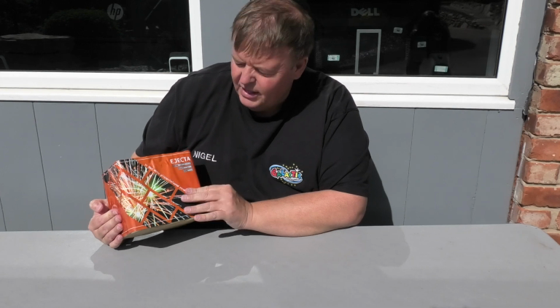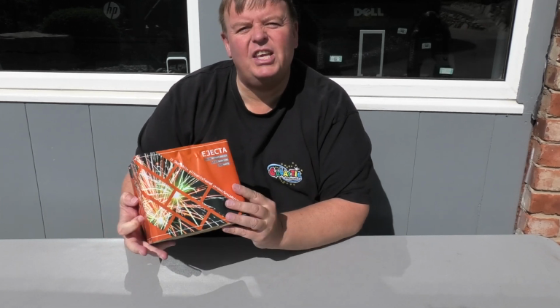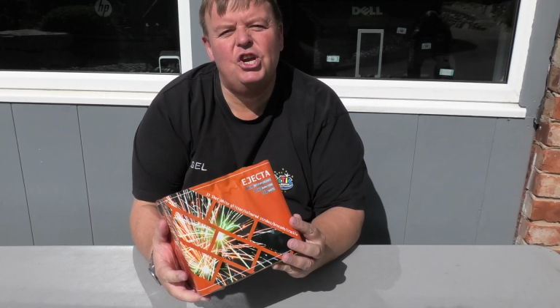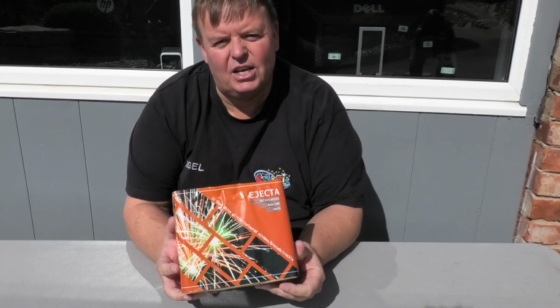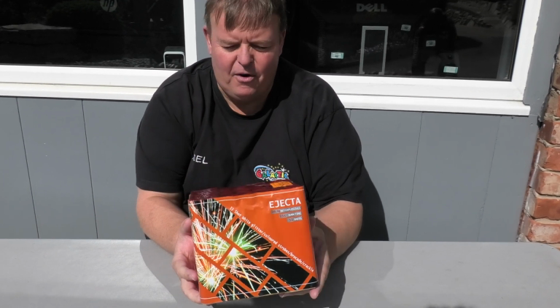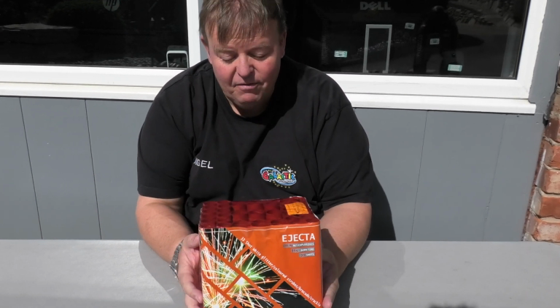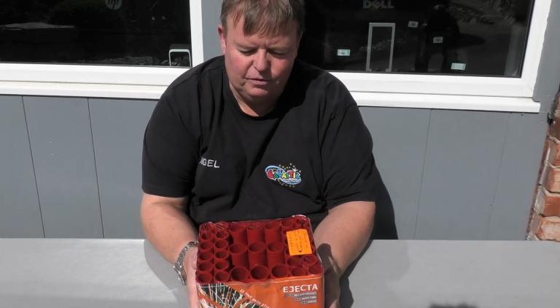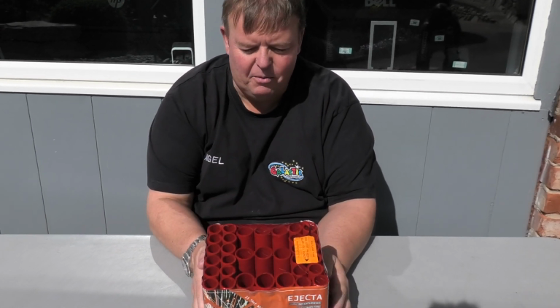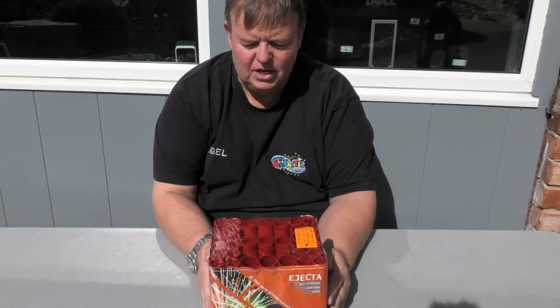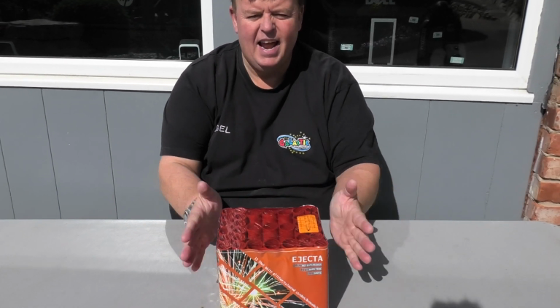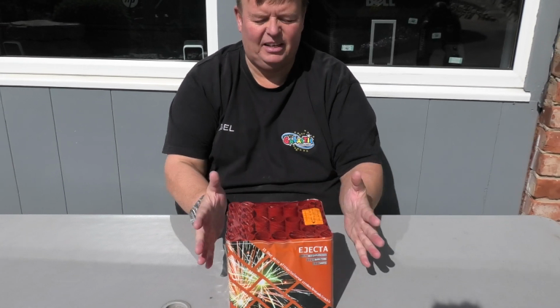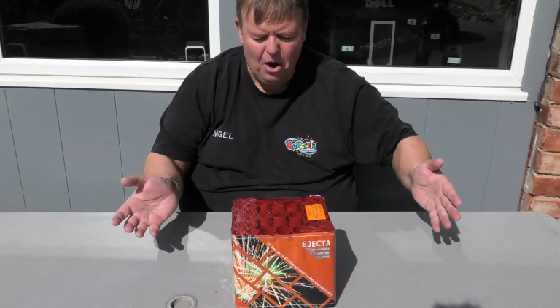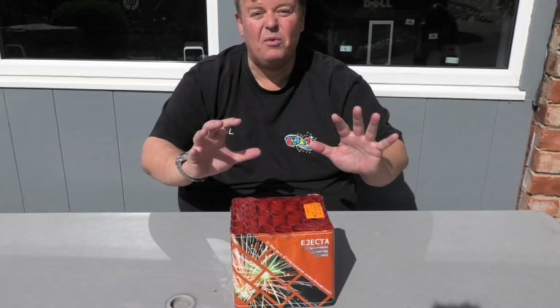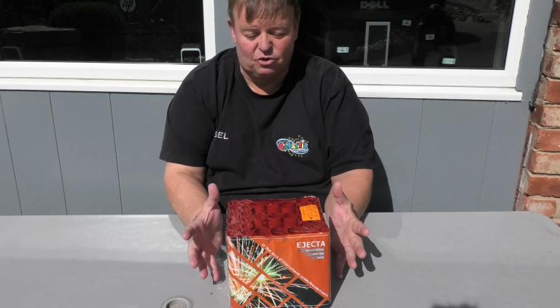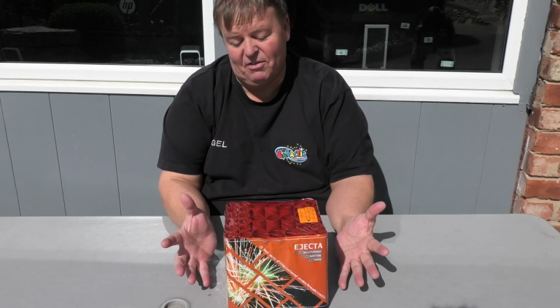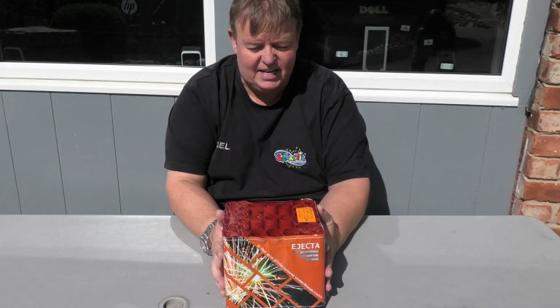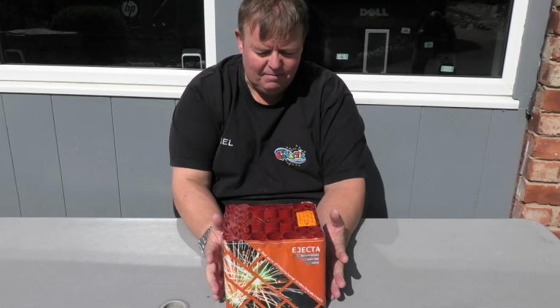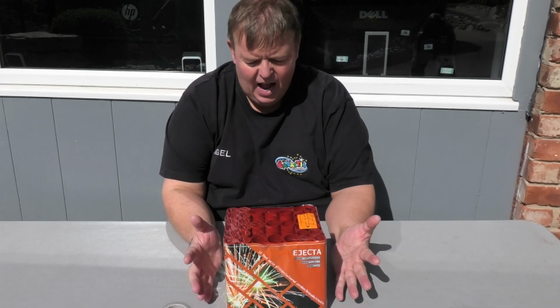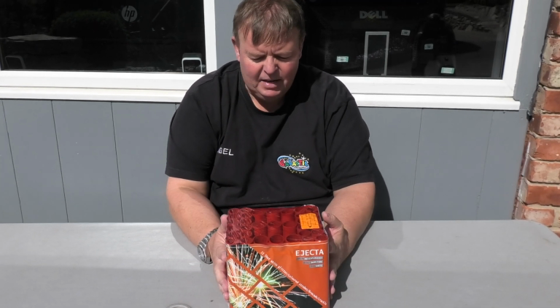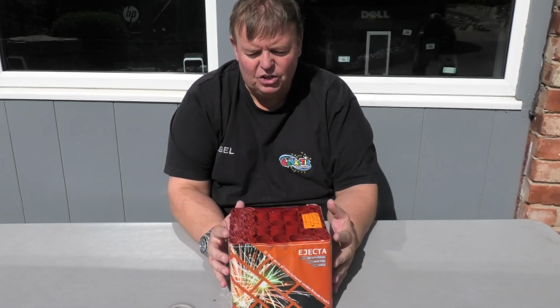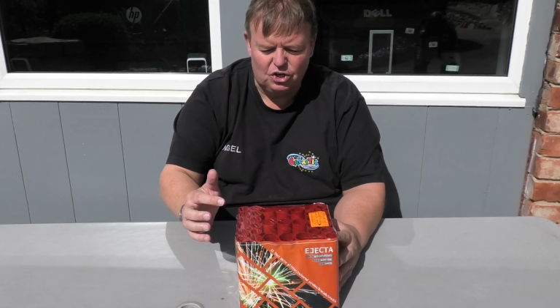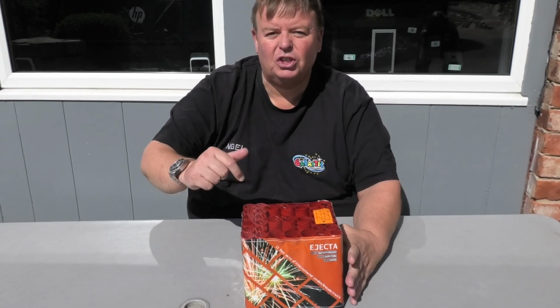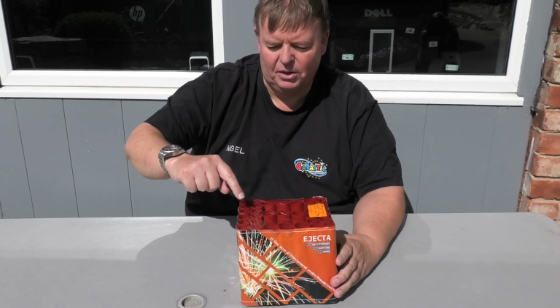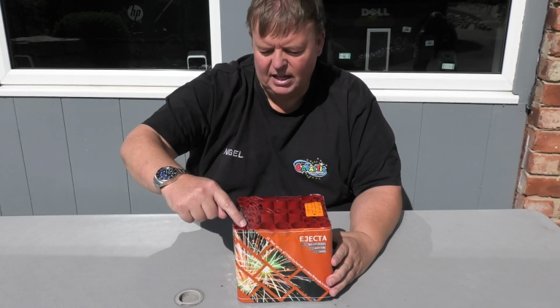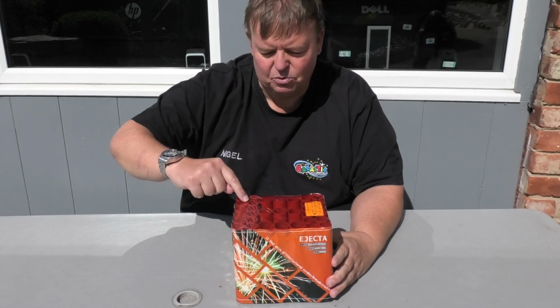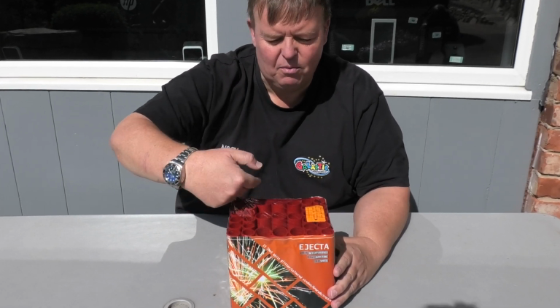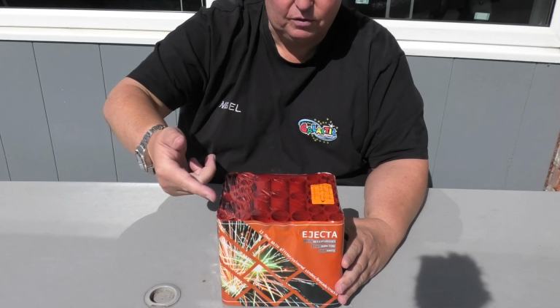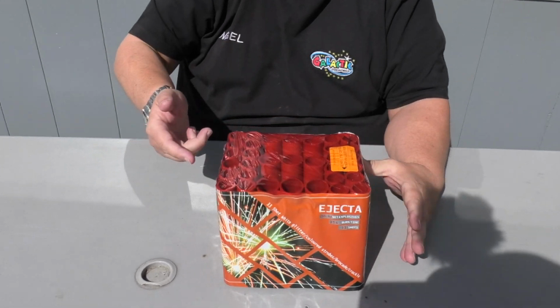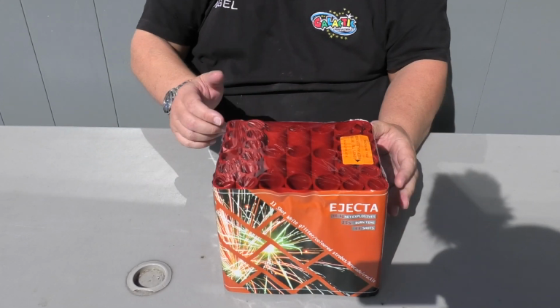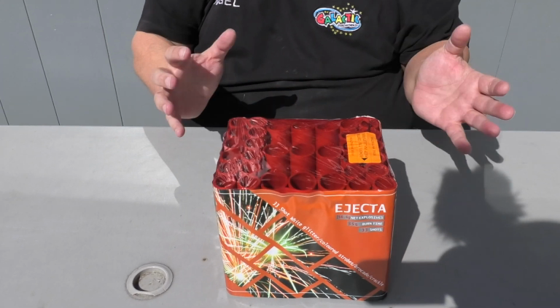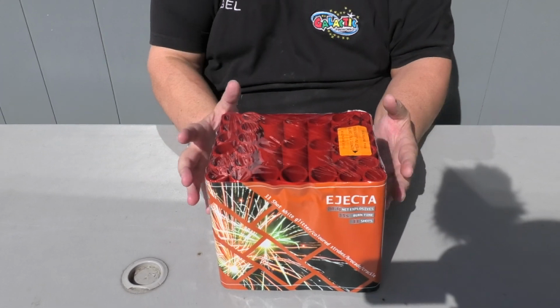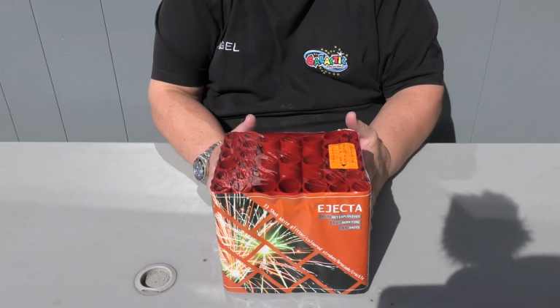This is the Ejector from Evolution Fireworks. It's phenomenal — it's got a retail of $27.99, 33 shots, and there are some straight ones and some fan ones. It lasts just over 40 seconds.